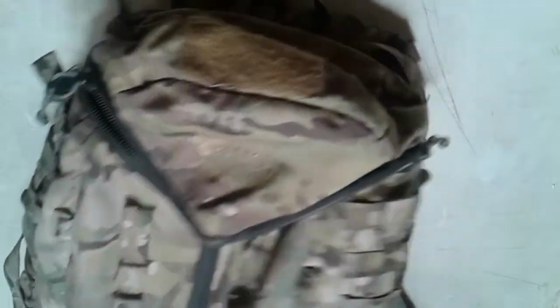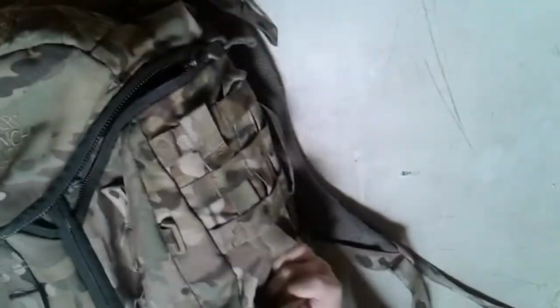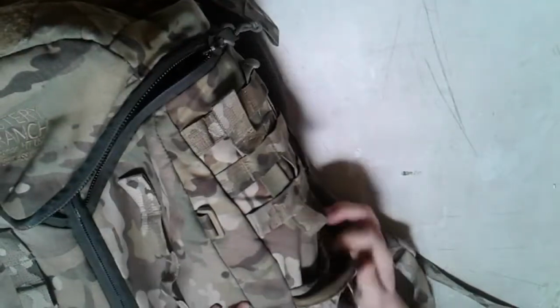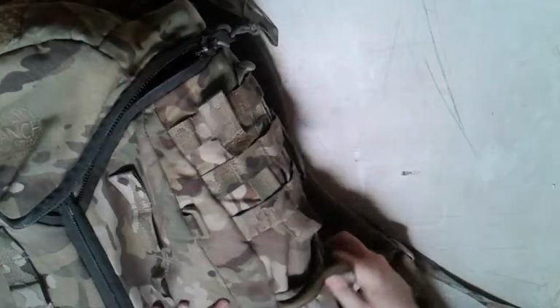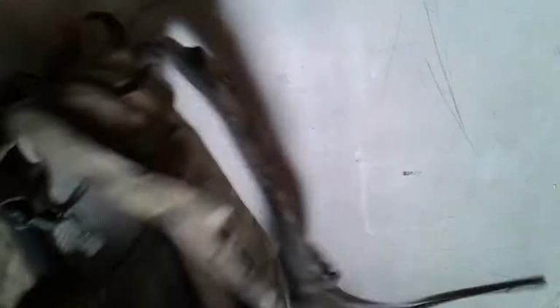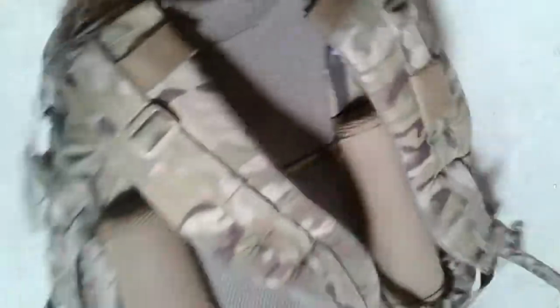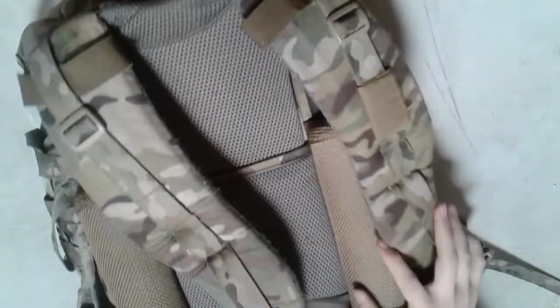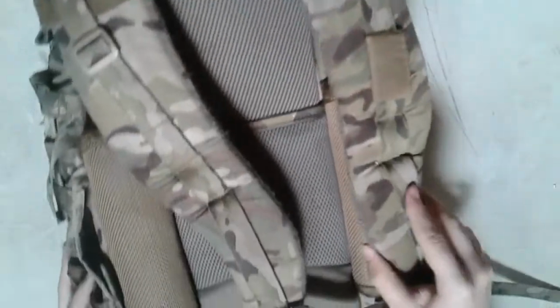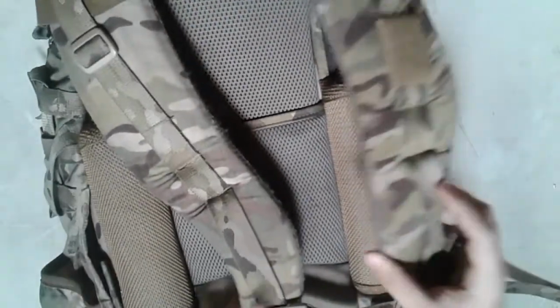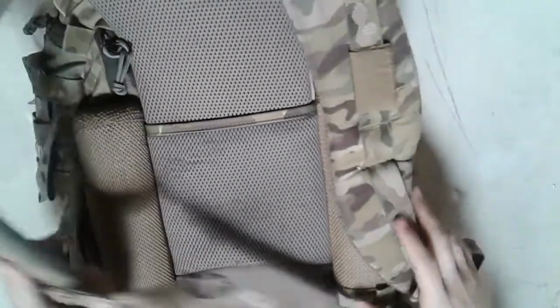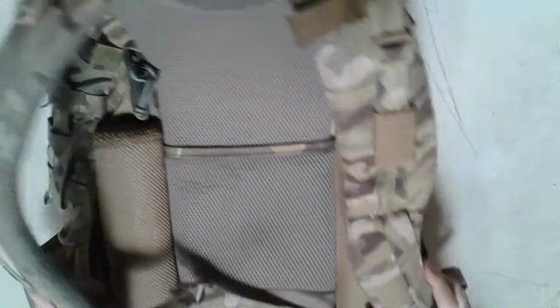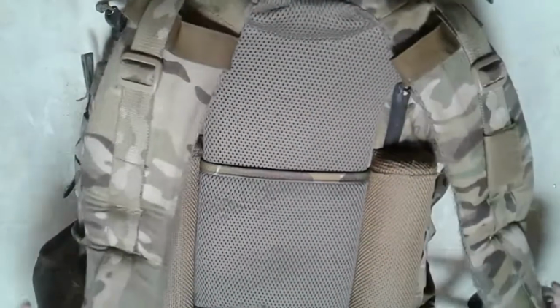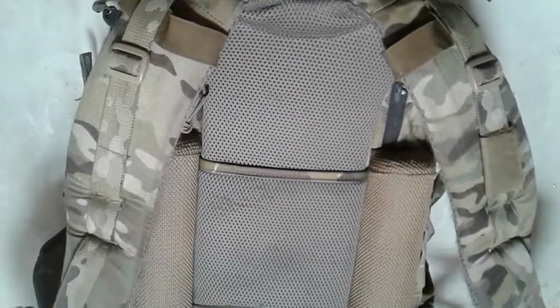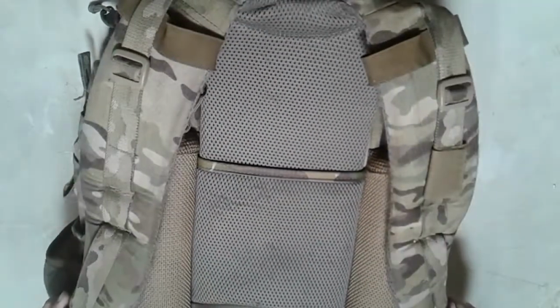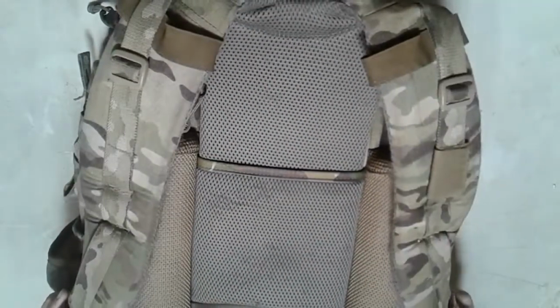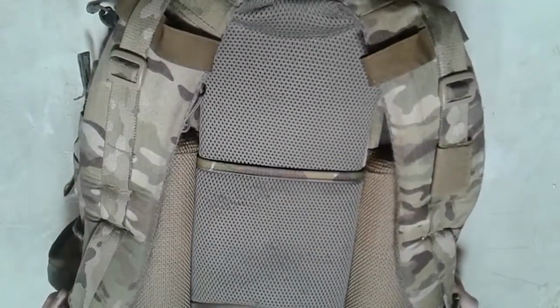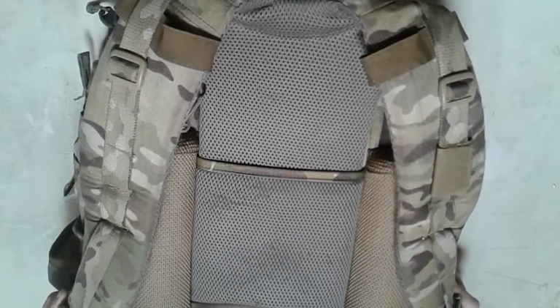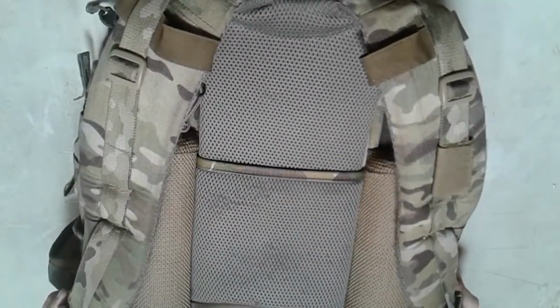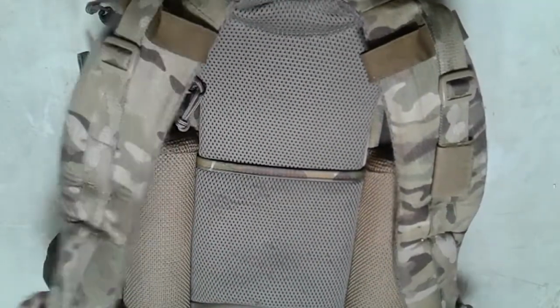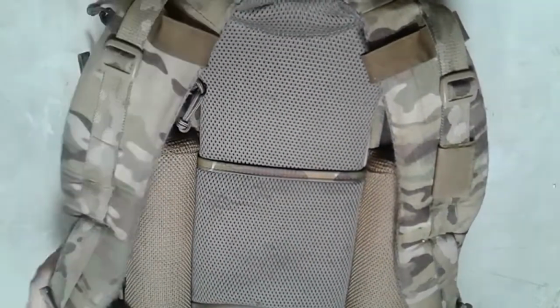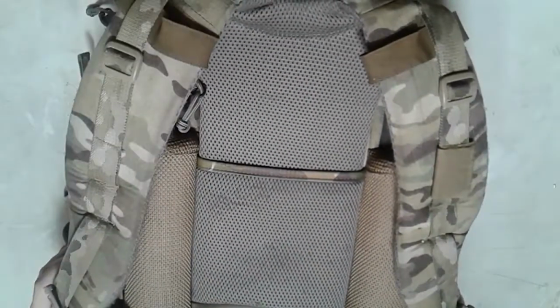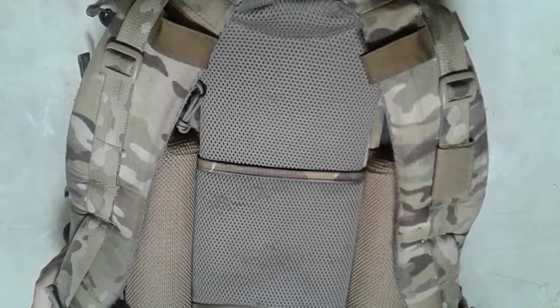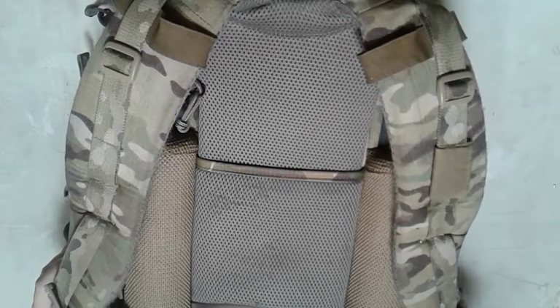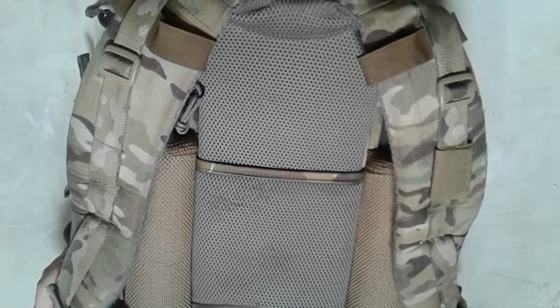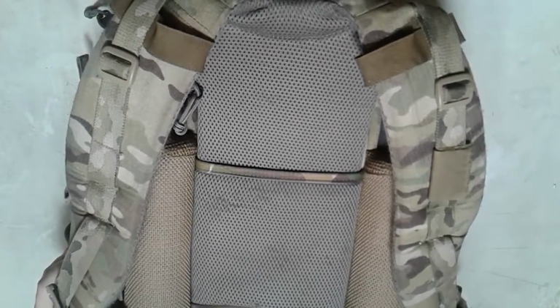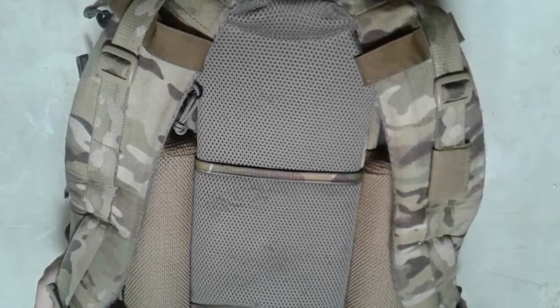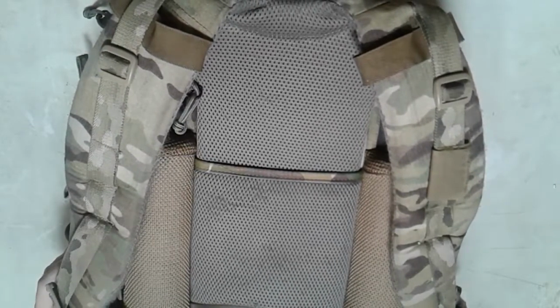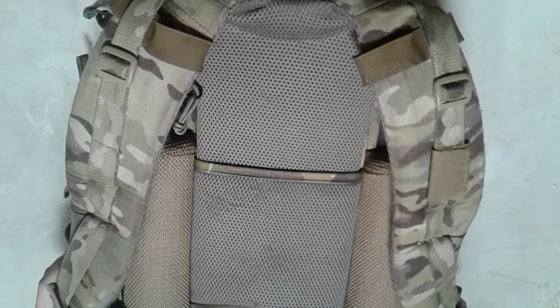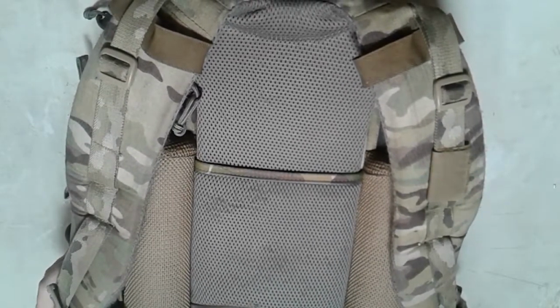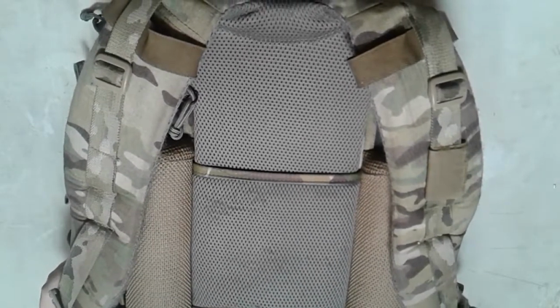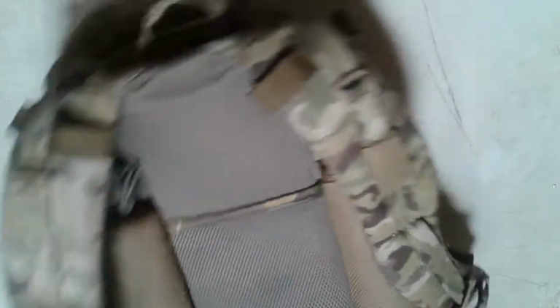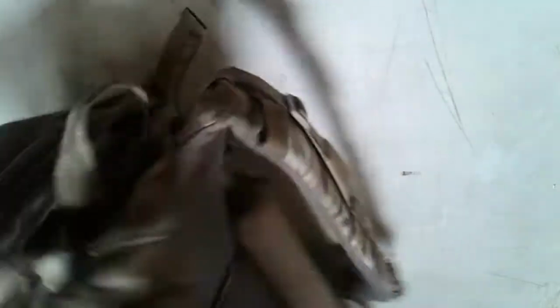It has stuff in it. It's got webbing everywhere and Velcro for patches. It has side panels with more Velcro on them, and more MOLLE on the bottom for attaching whatever I feel like.